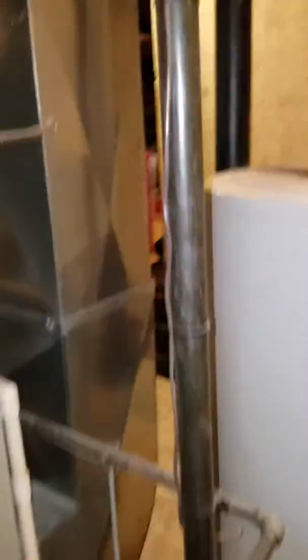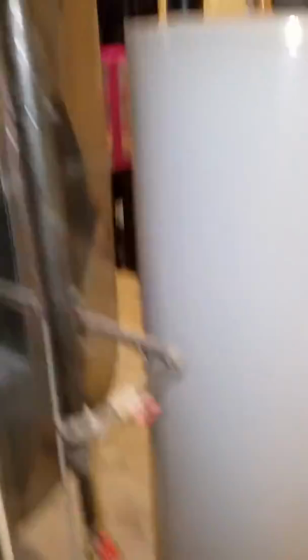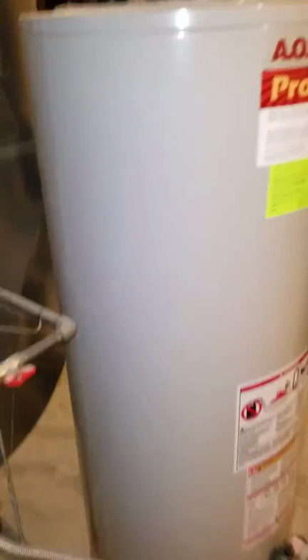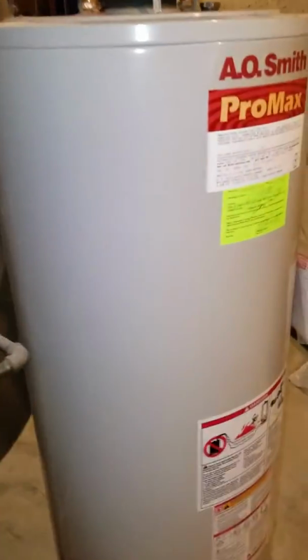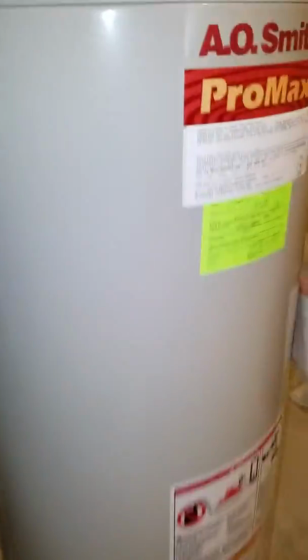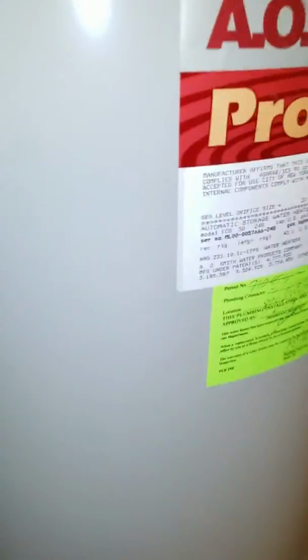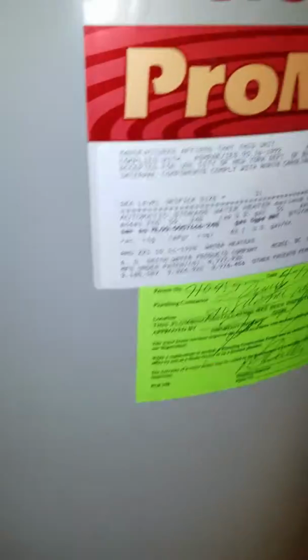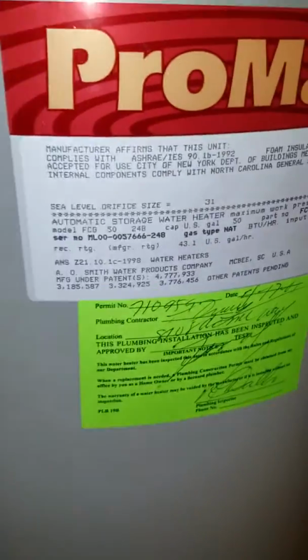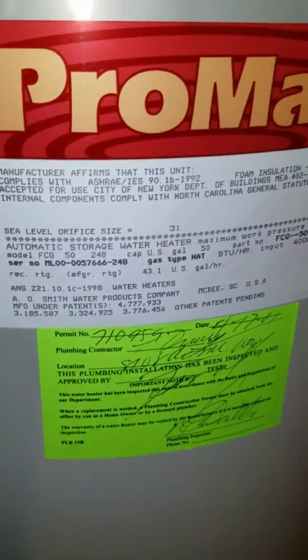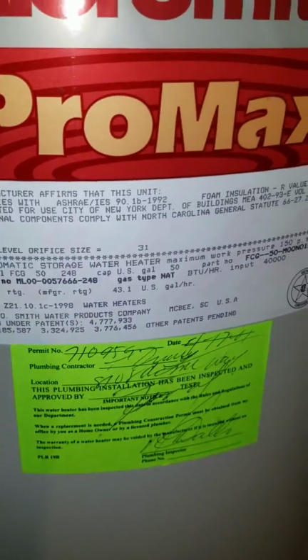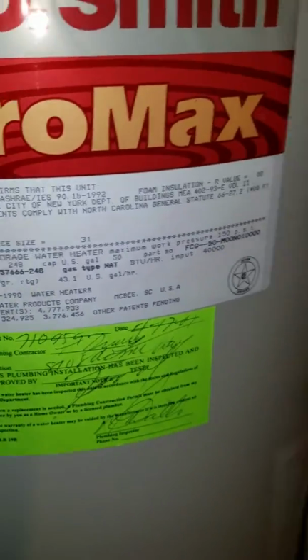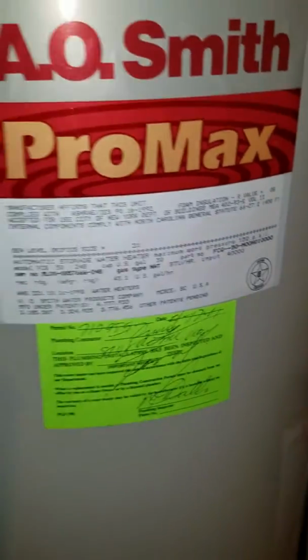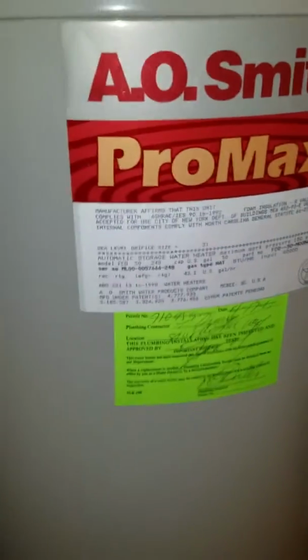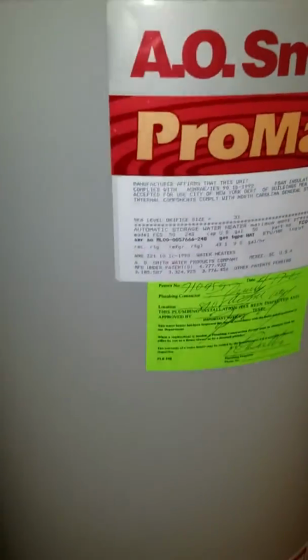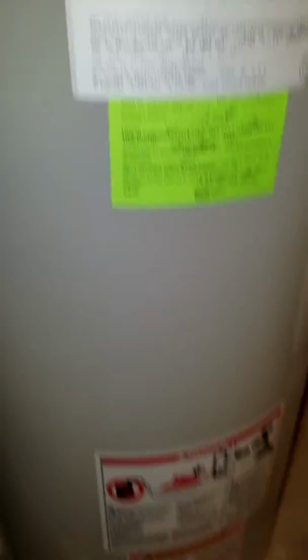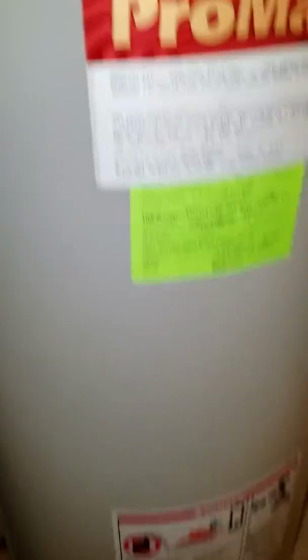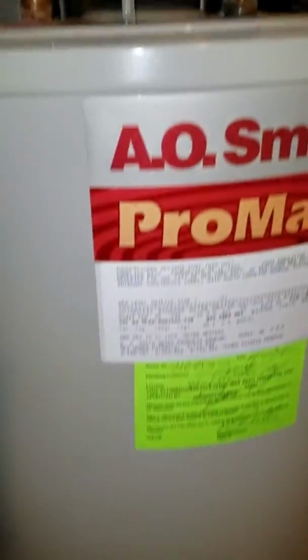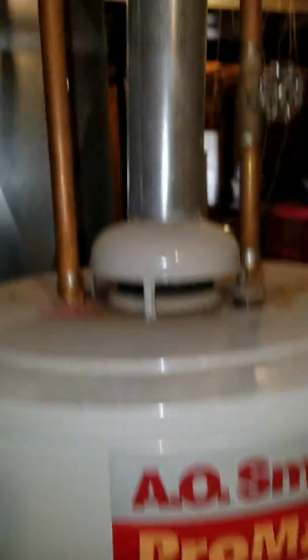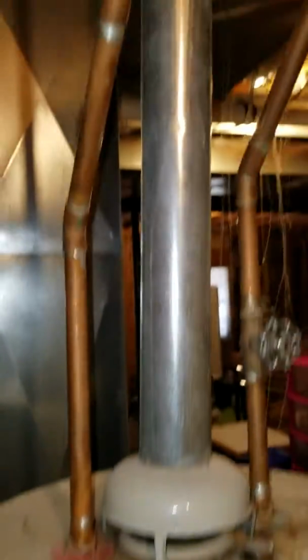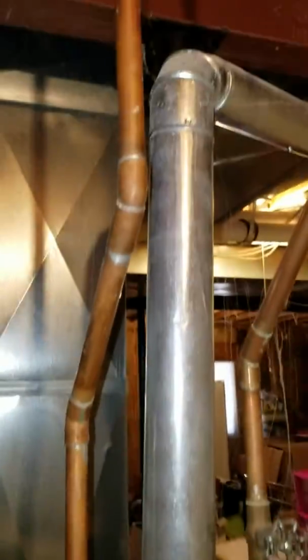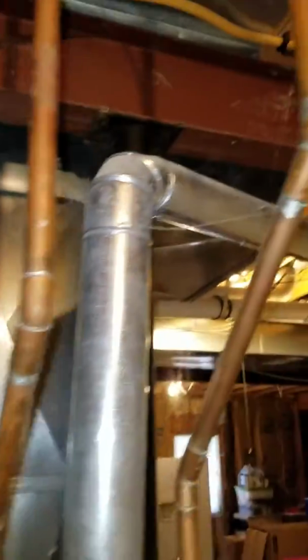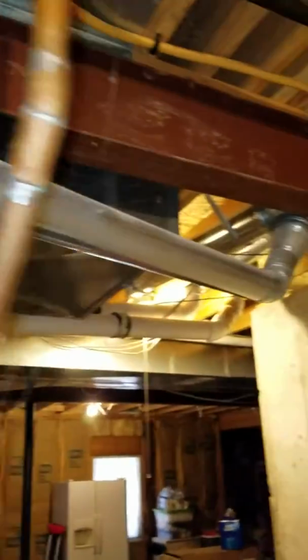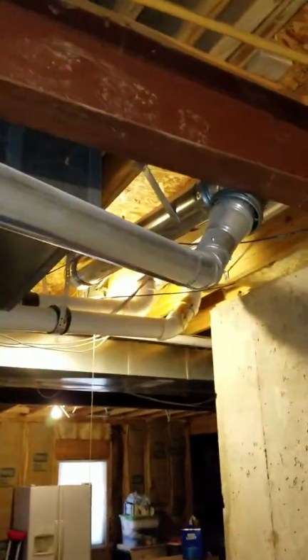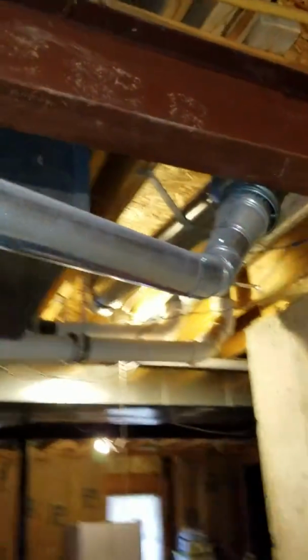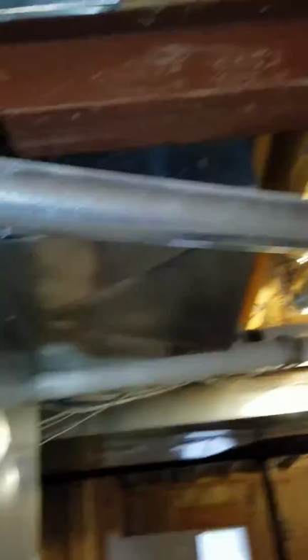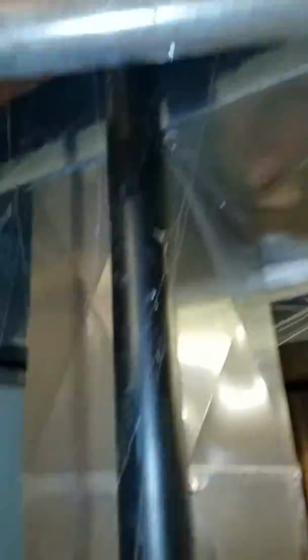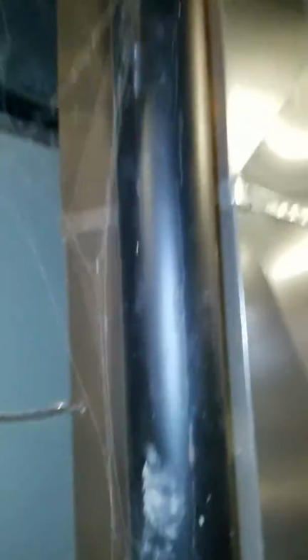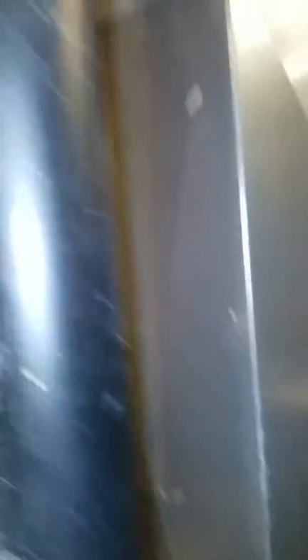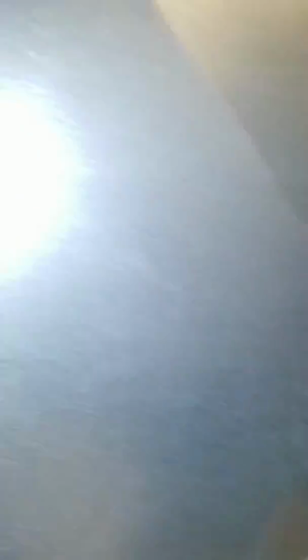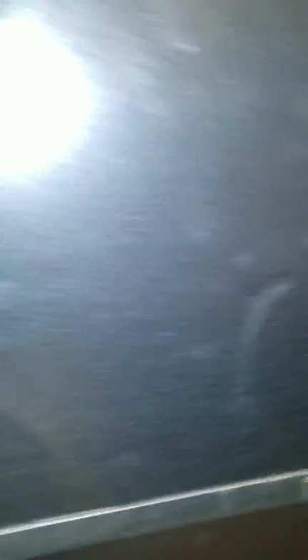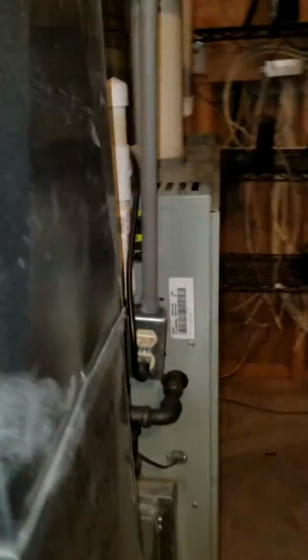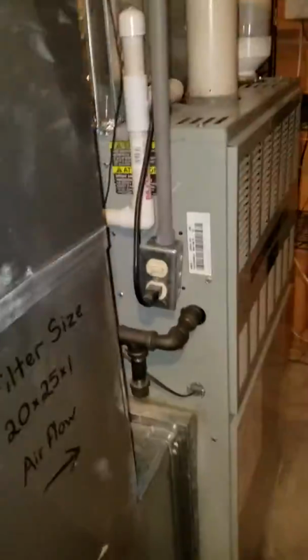We're also replacing the water heater to a 50-gallon Bradford water heater. Here's your flue — it runs up, so I need a new box underneath.